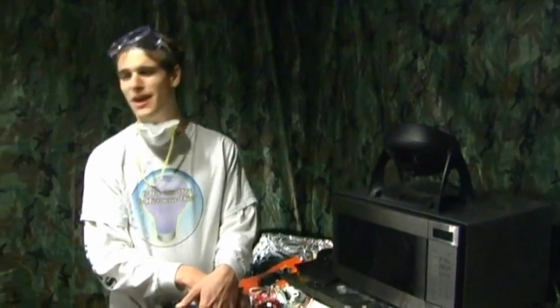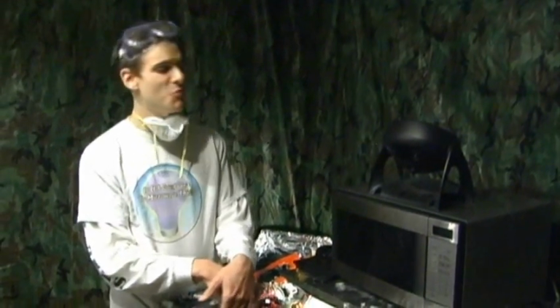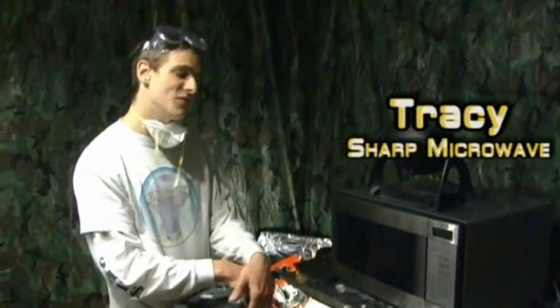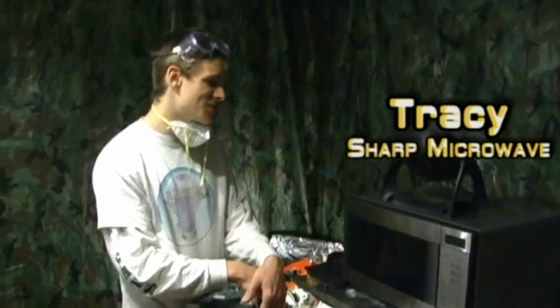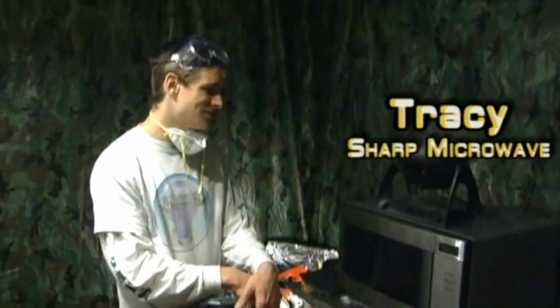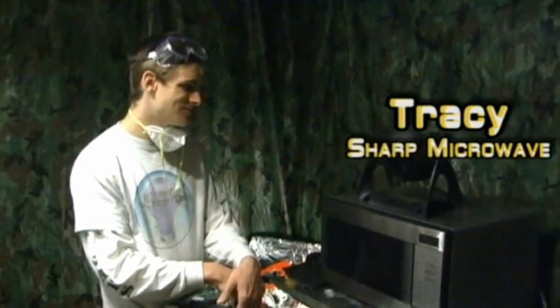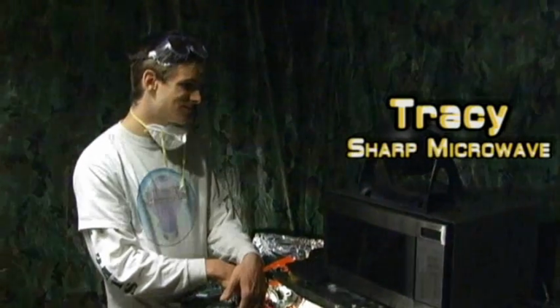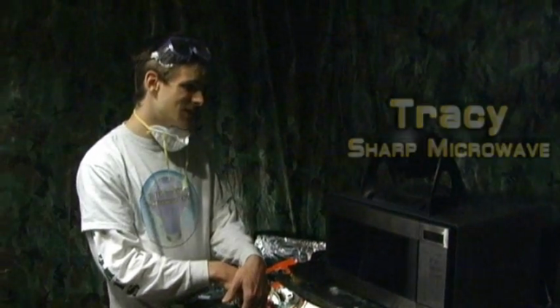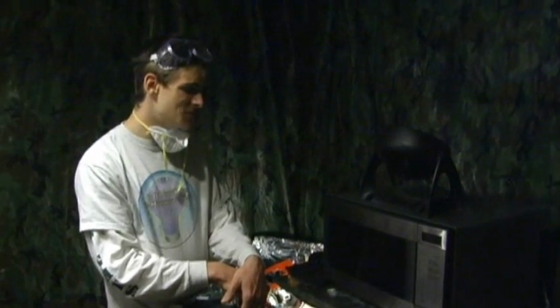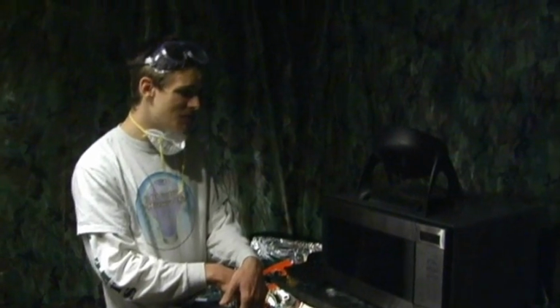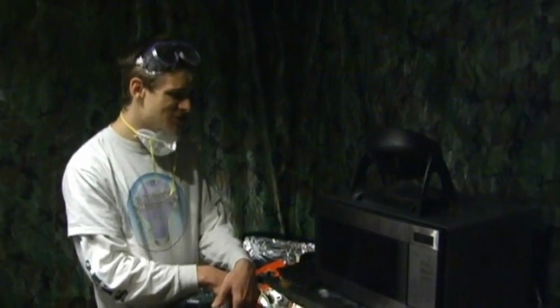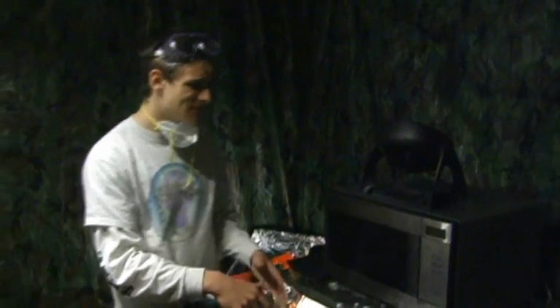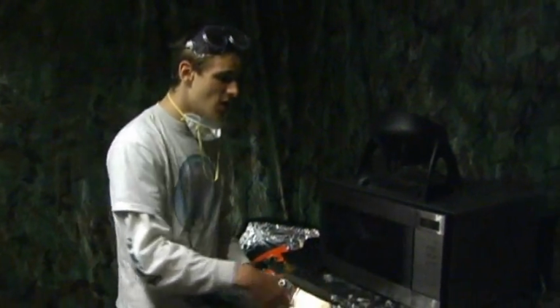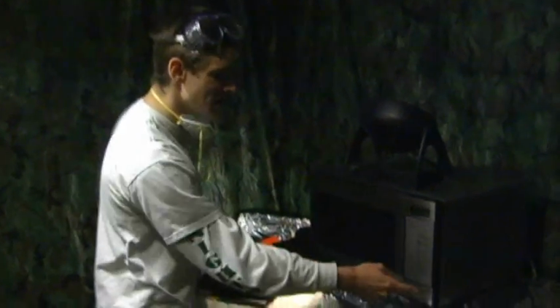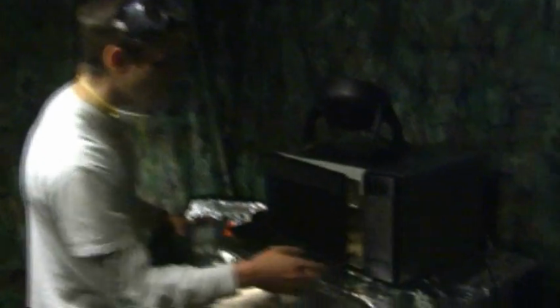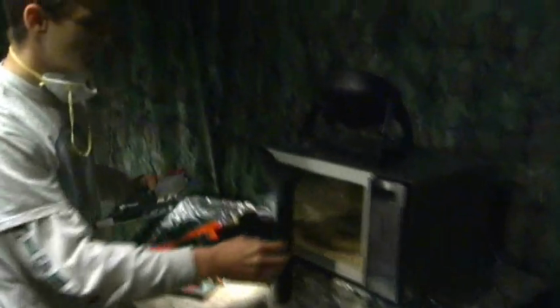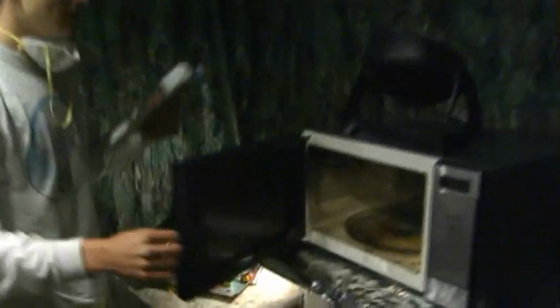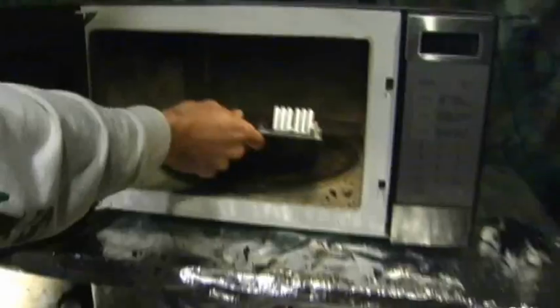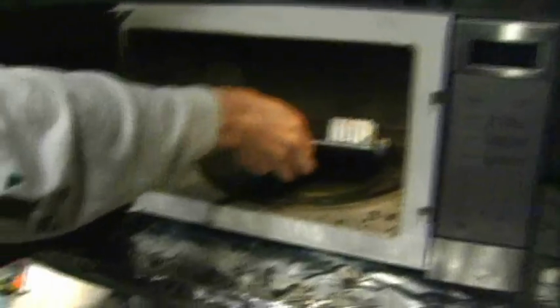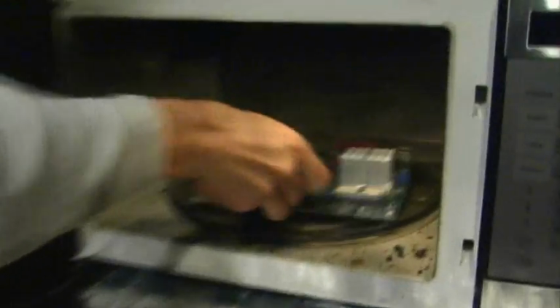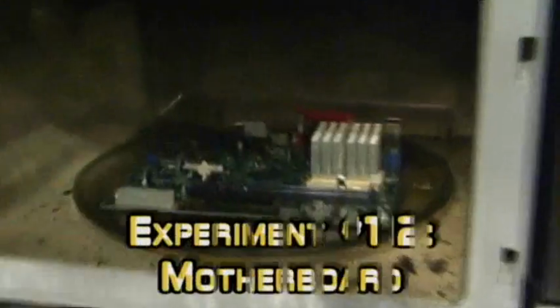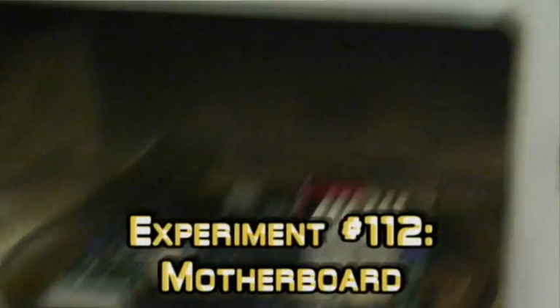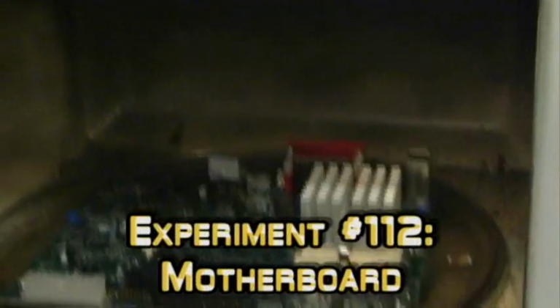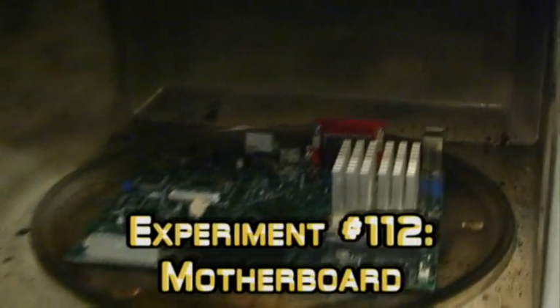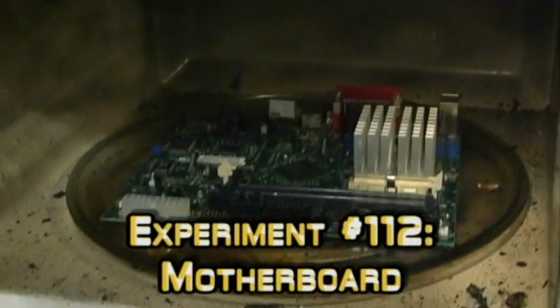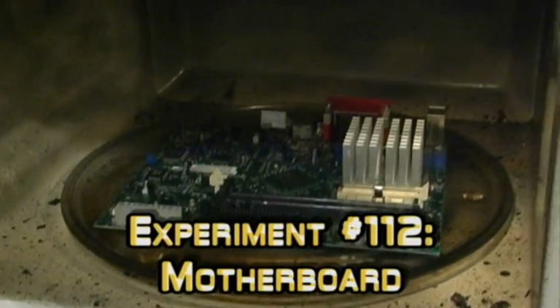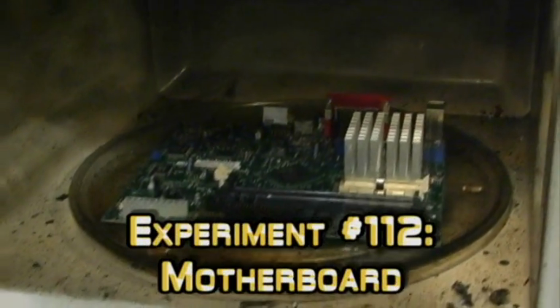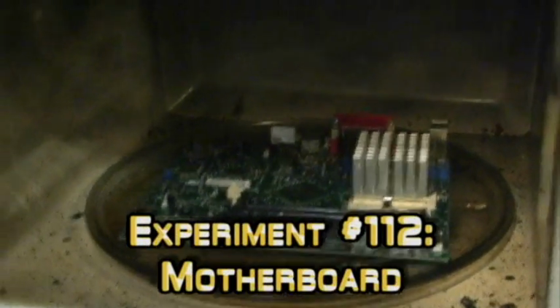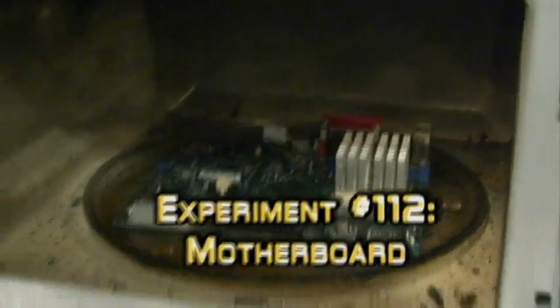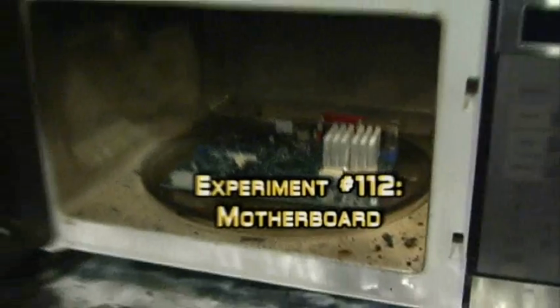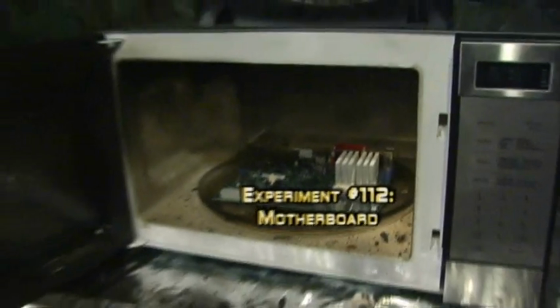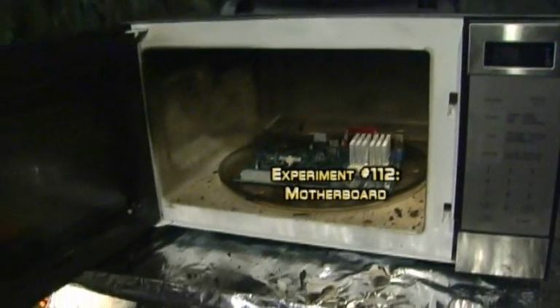She cooks stuff when I ask her to cook stuff, and that's why I love you, Tracy. I love you so much. I love Sharp Carousels, especially the black ones. In goes the motherboard — motherboard. That's a good looking mother.